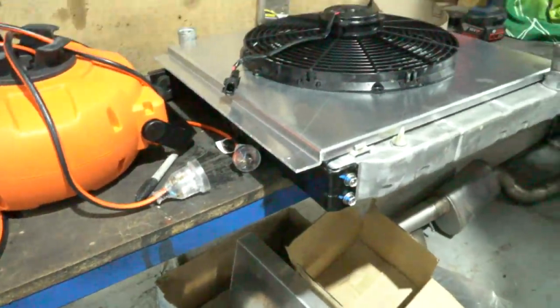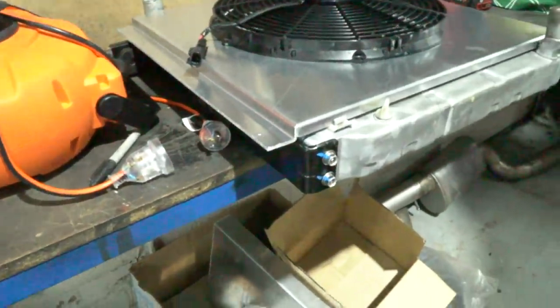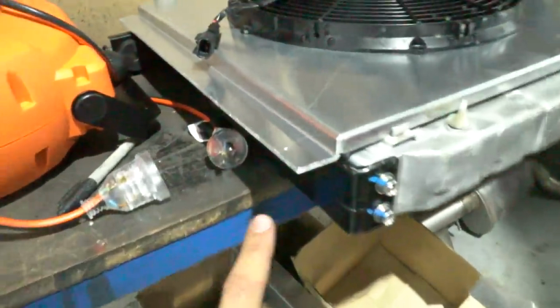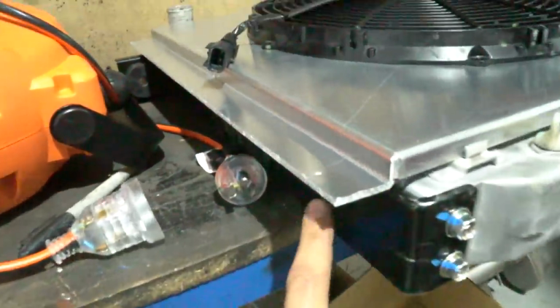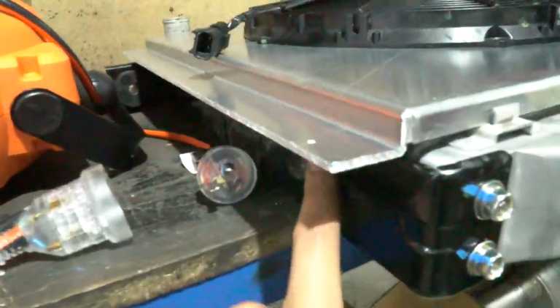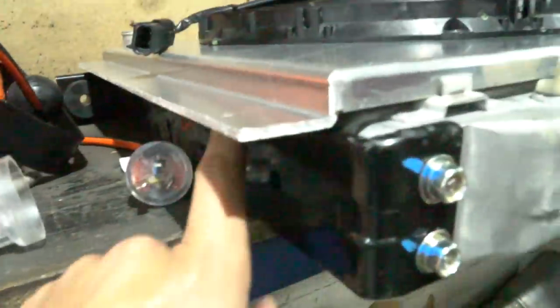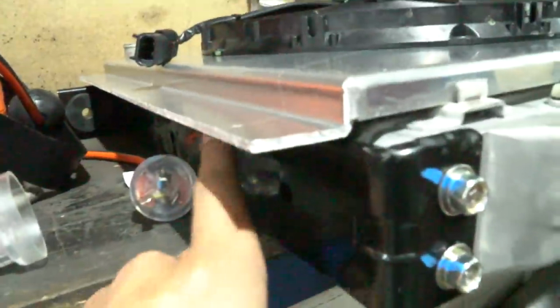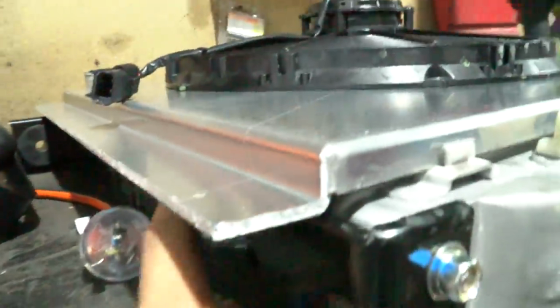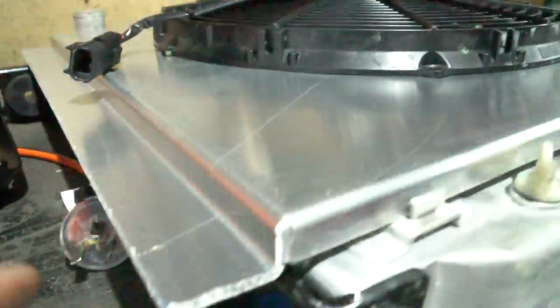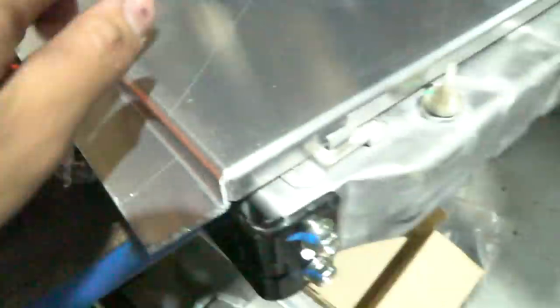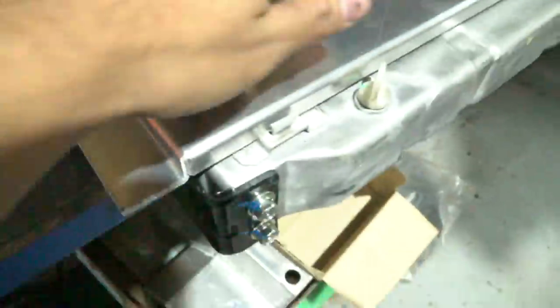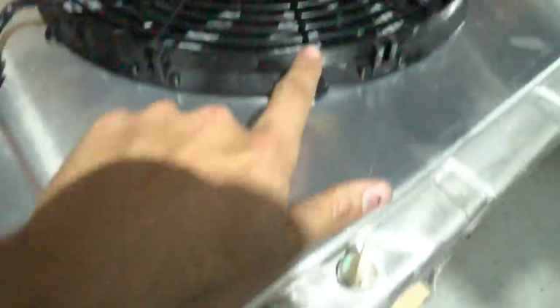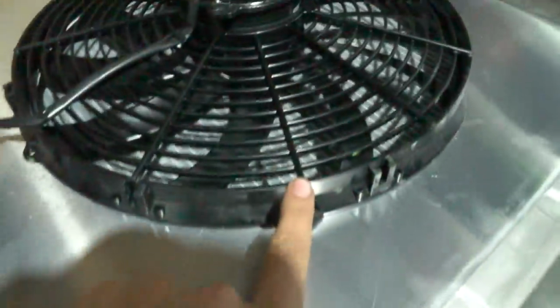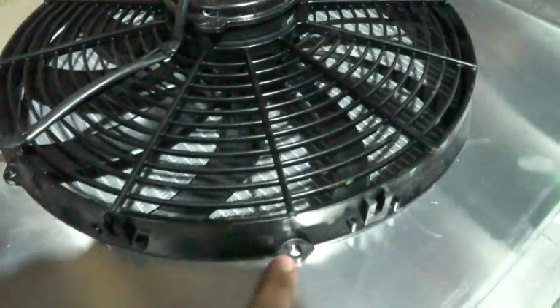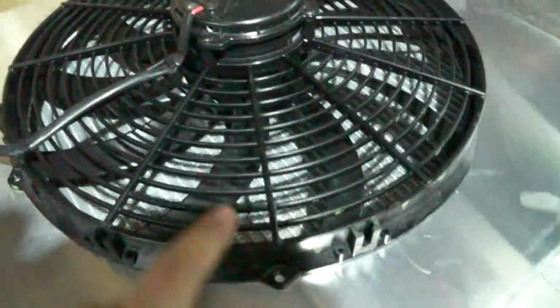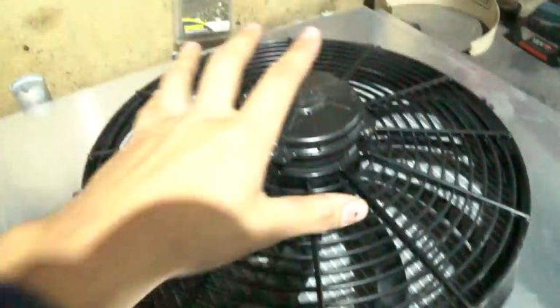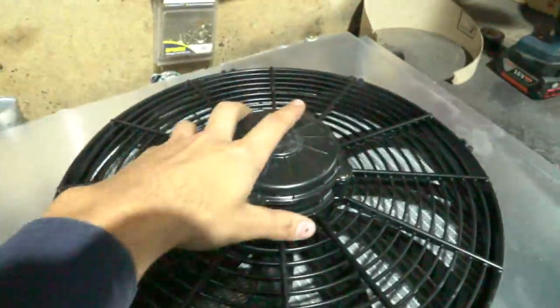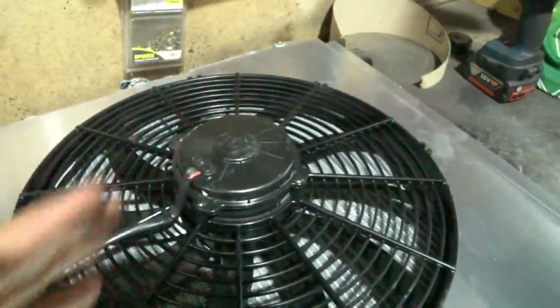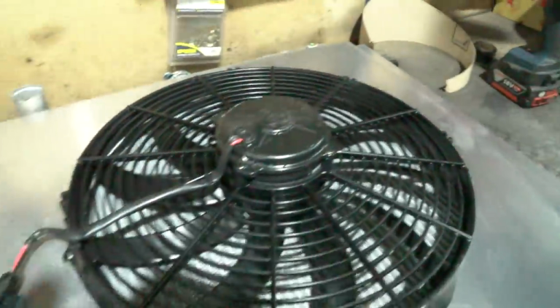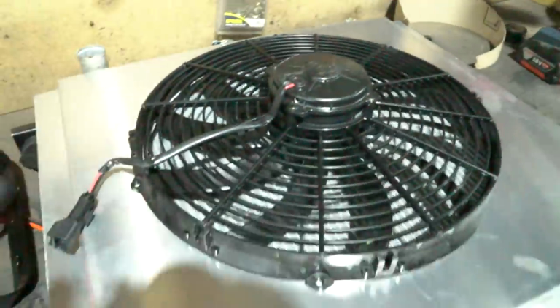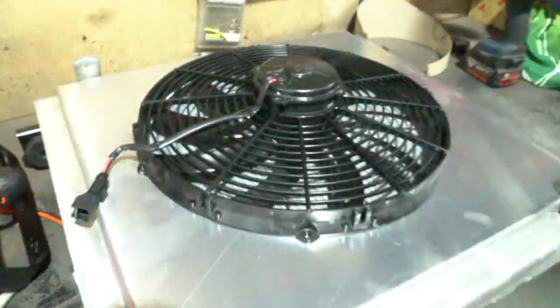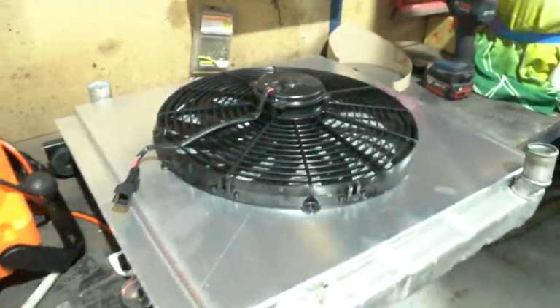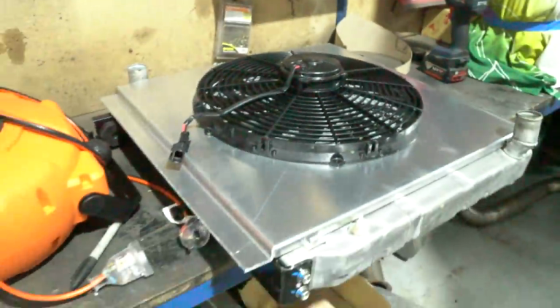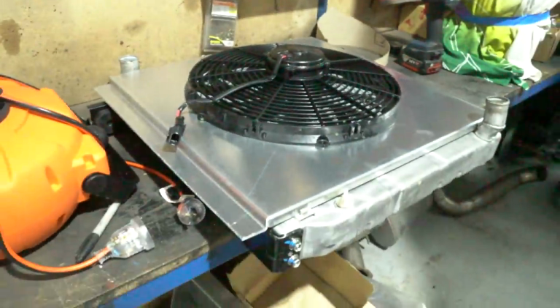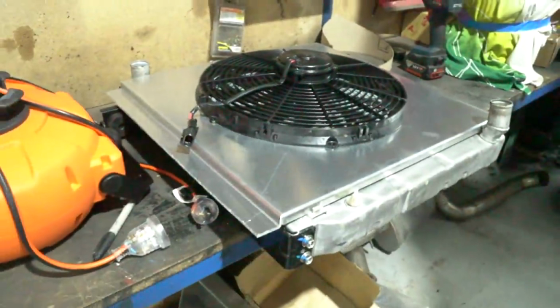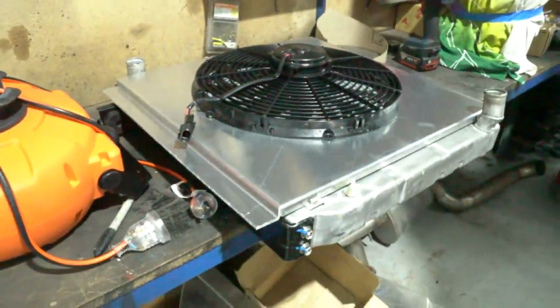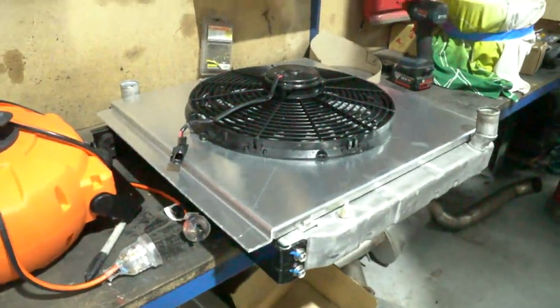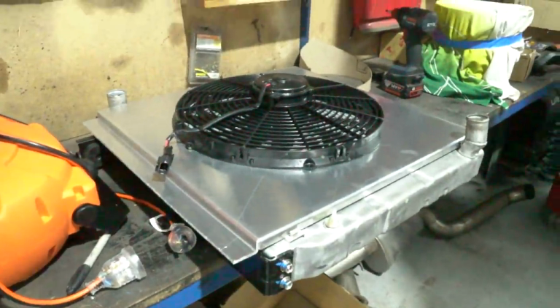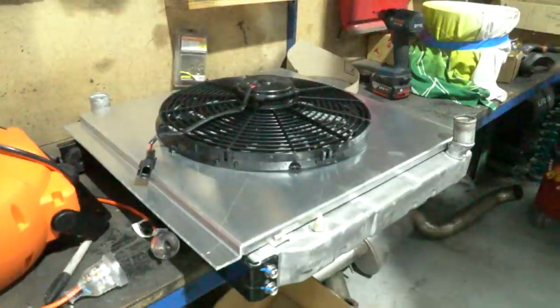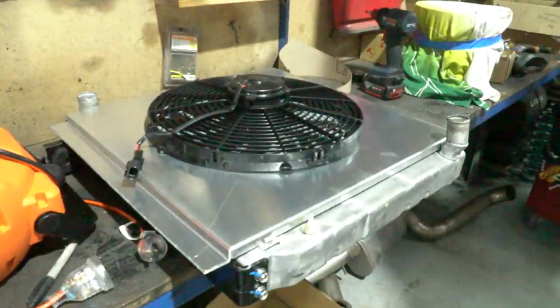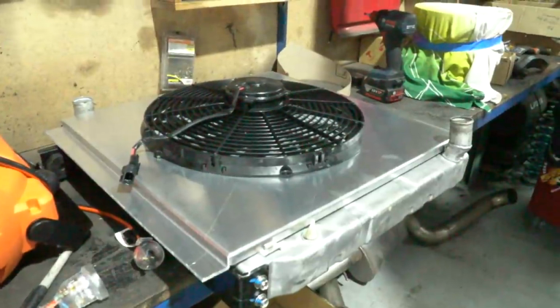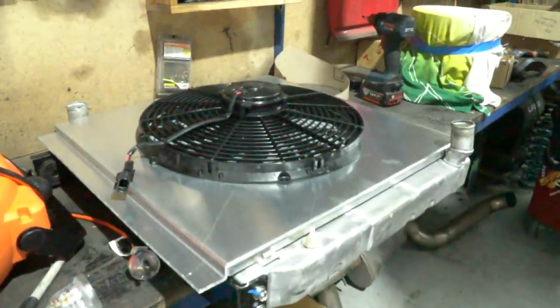Shroud done. Still got to make the mounting points under here and then drill some holes, but that's the easy part - the hard part's all done. I'll get it home and get it on the car.